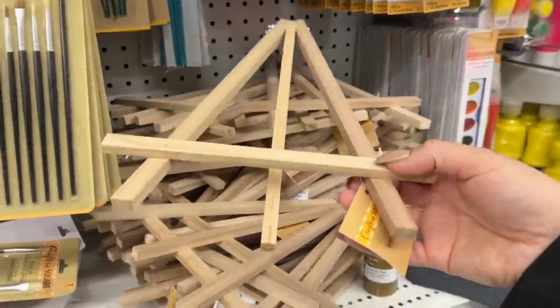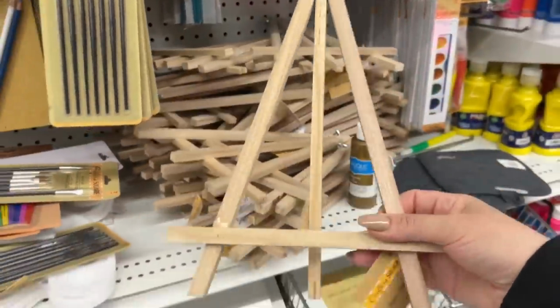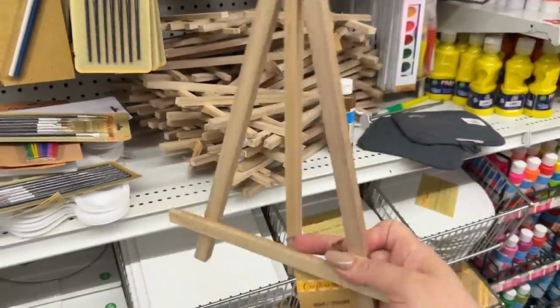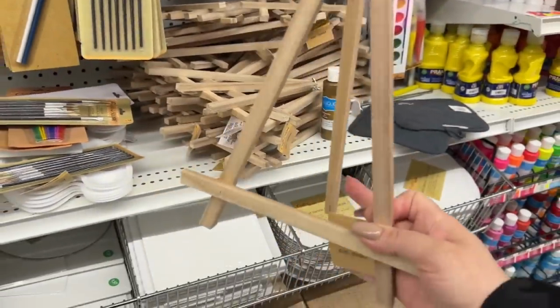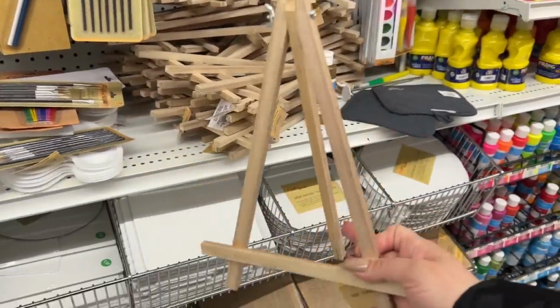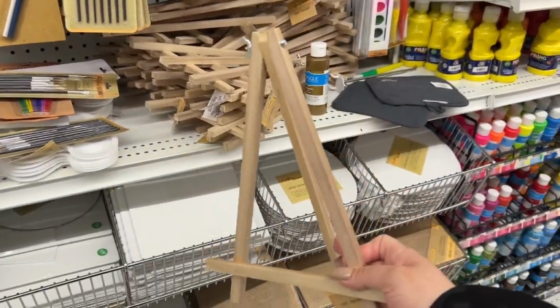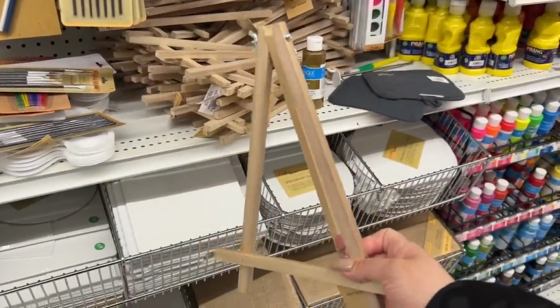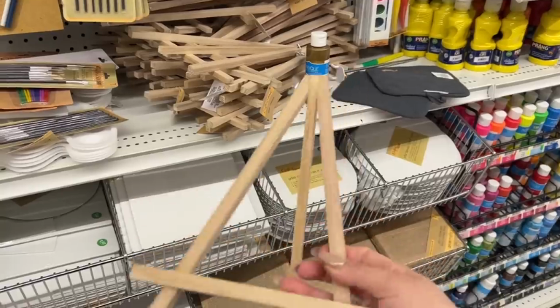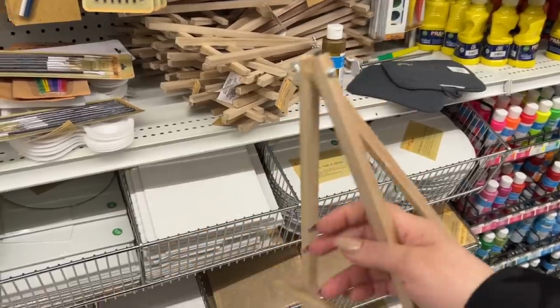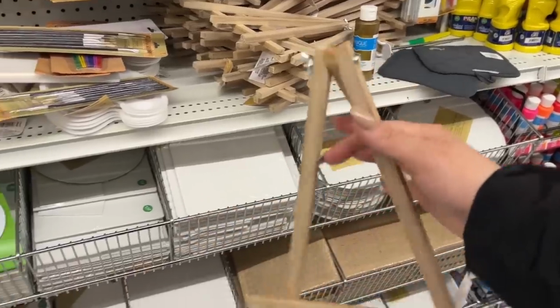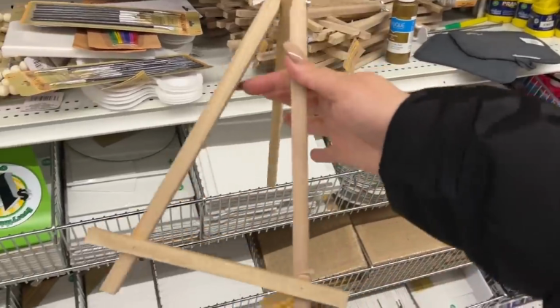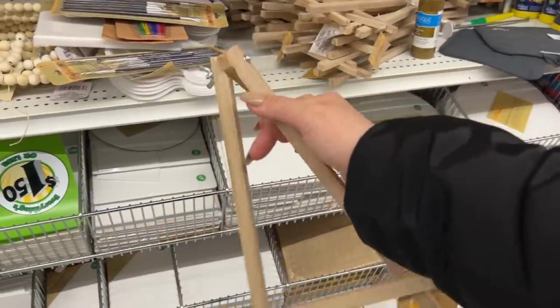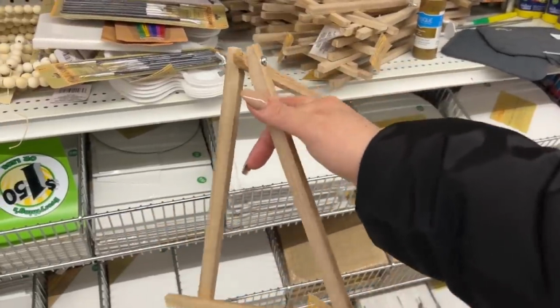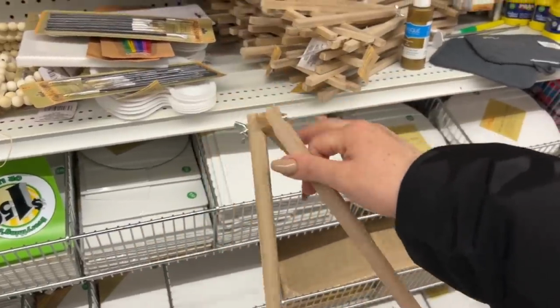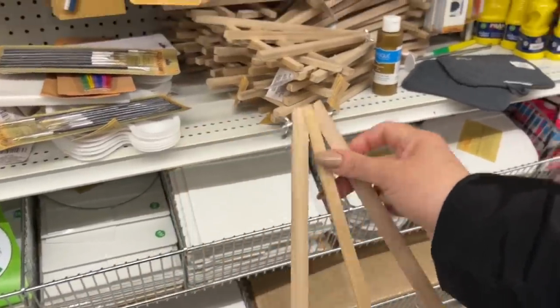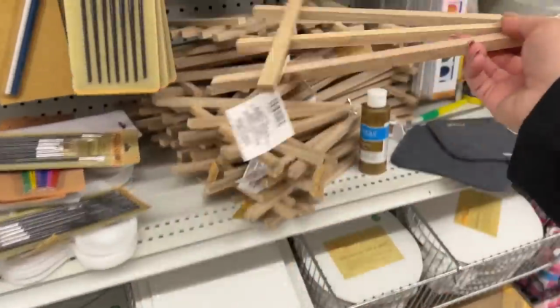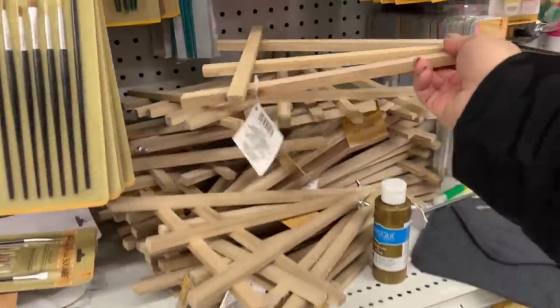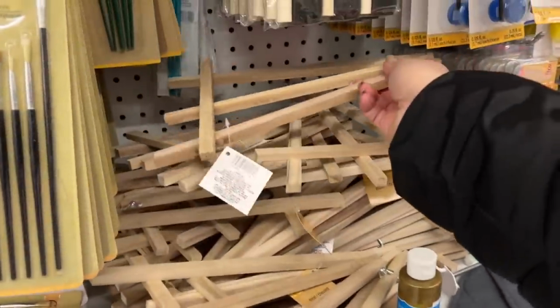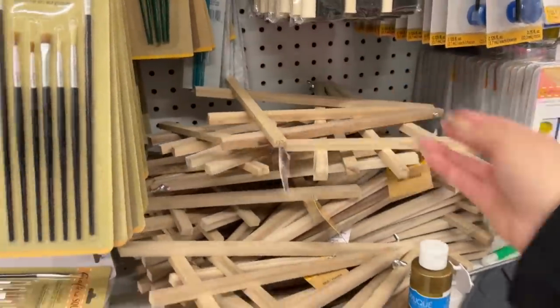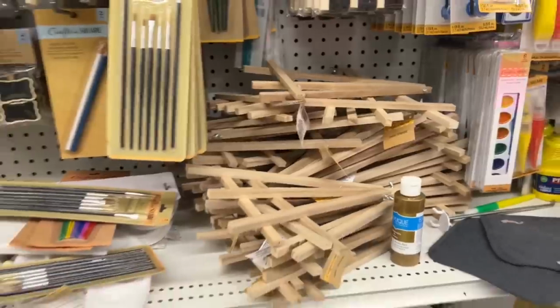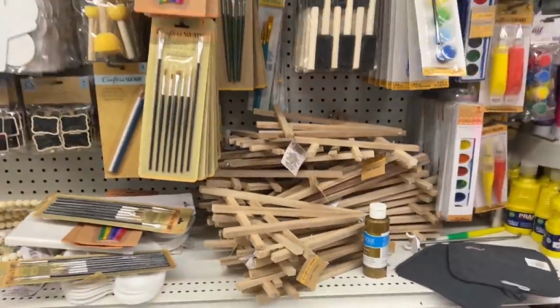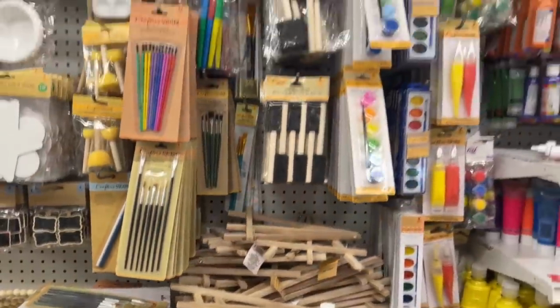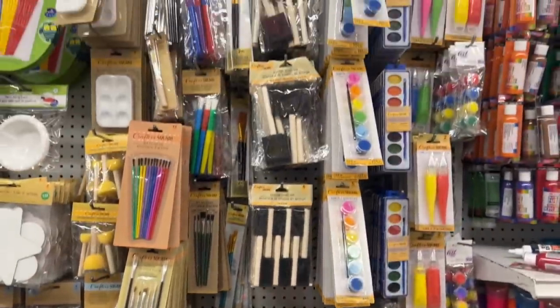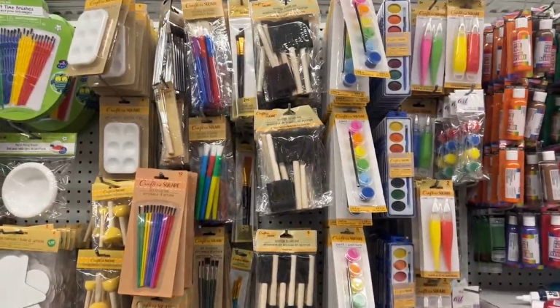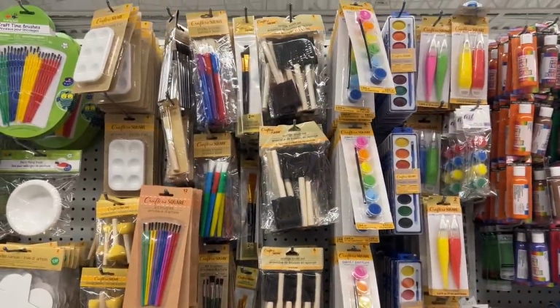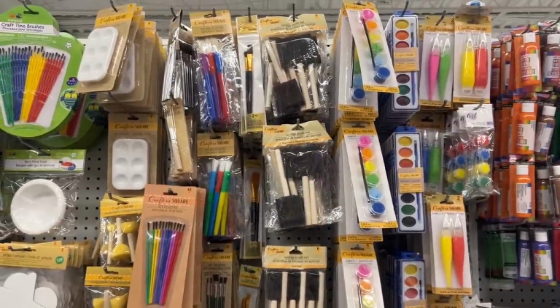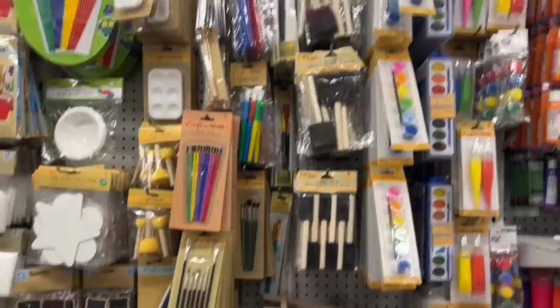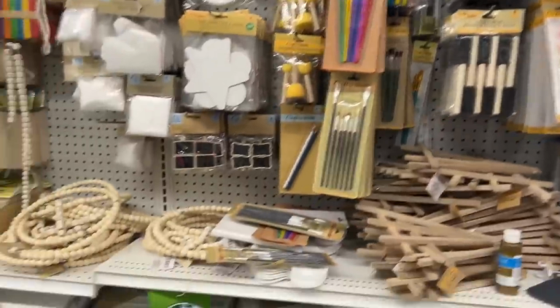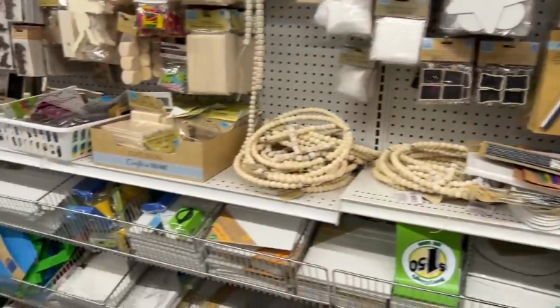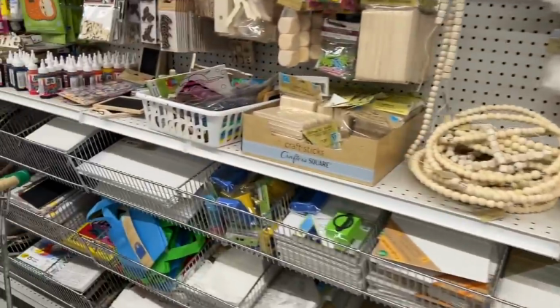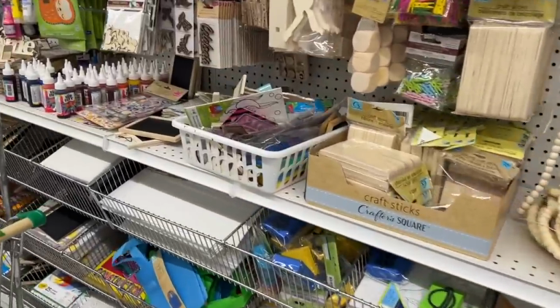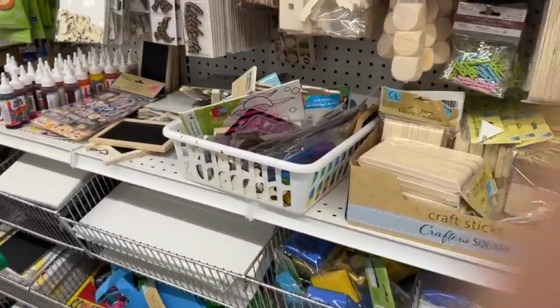Has anyone been able to use this as an actual paint stand? If you're painting on one of the canvases here from Dollar Tree — I don't think you would use it for that. It's more just a display stand.